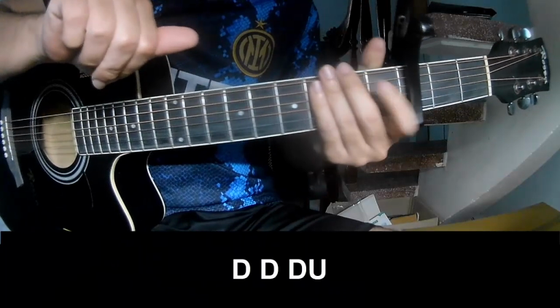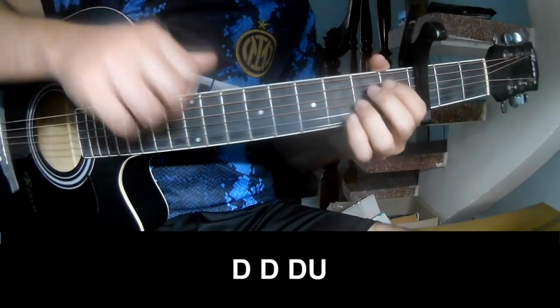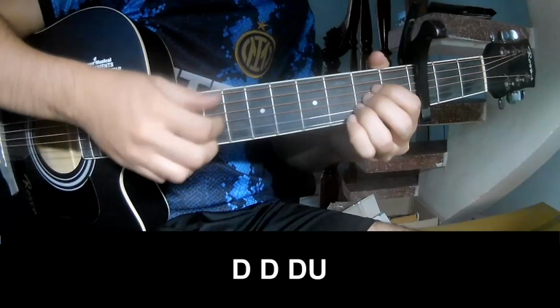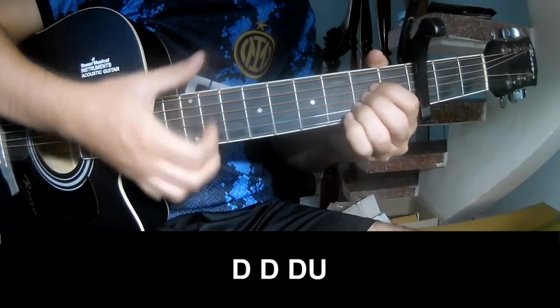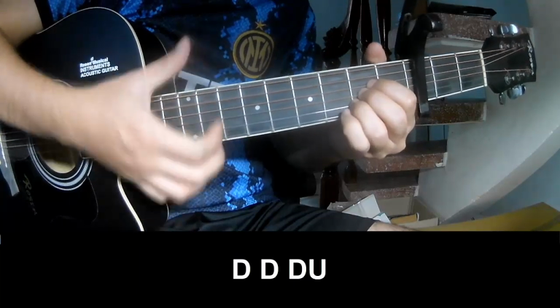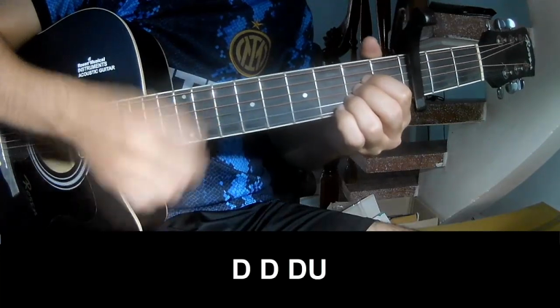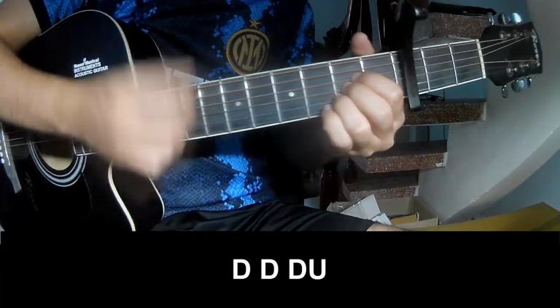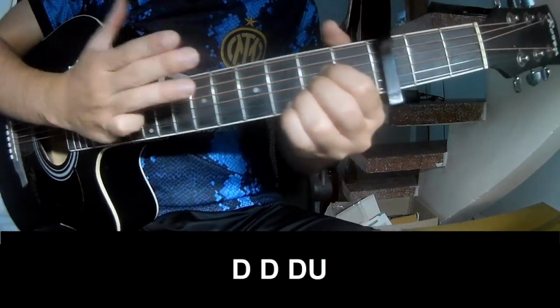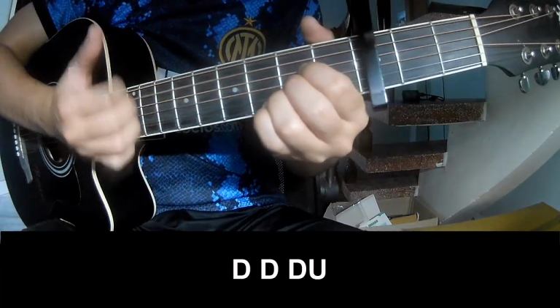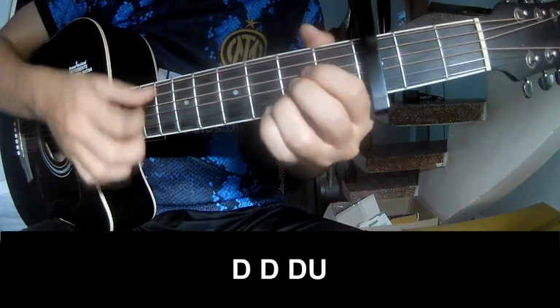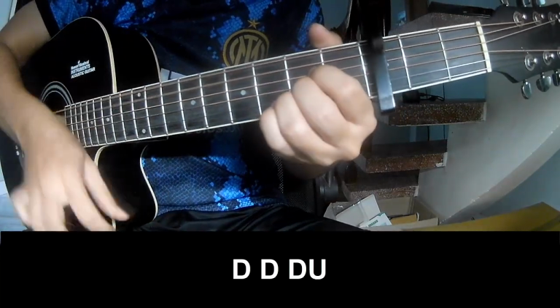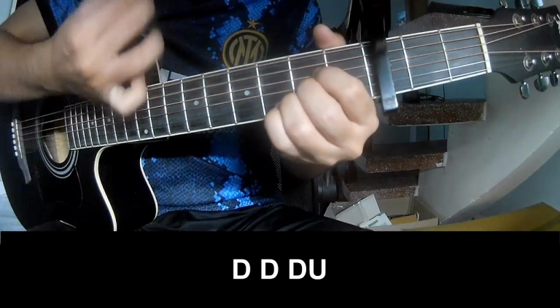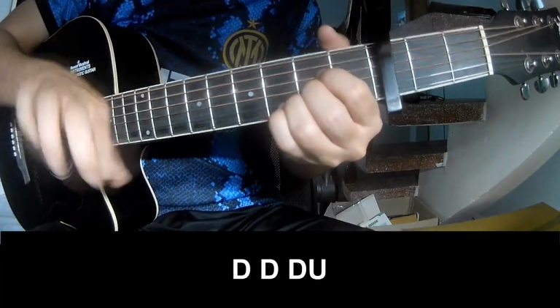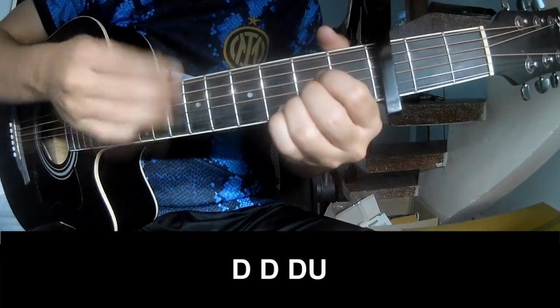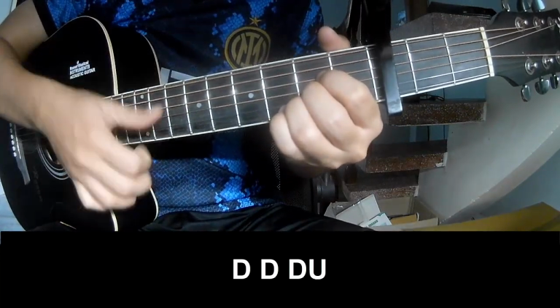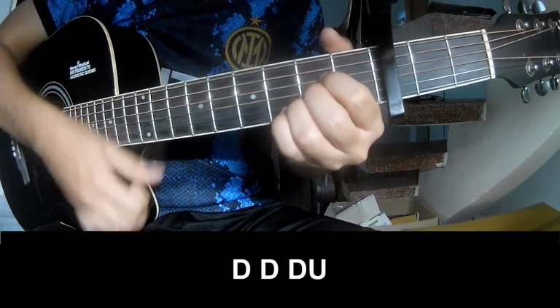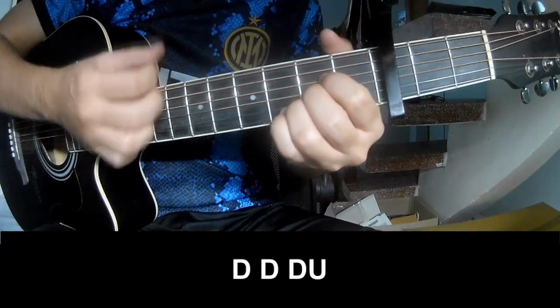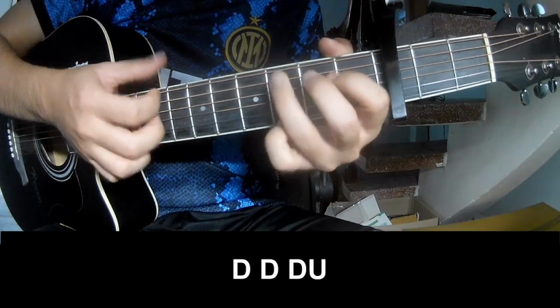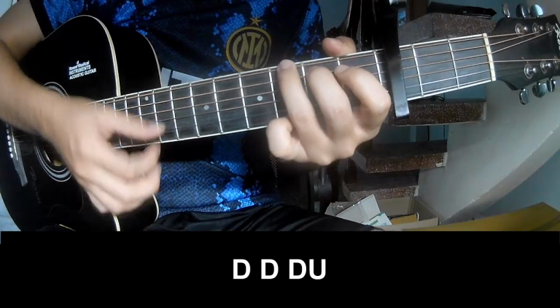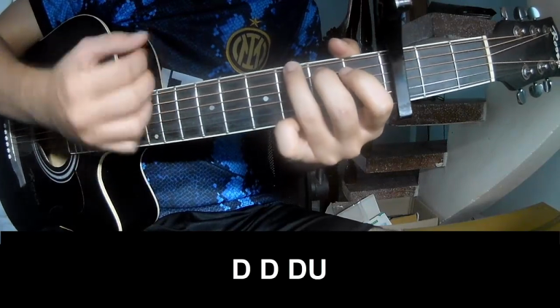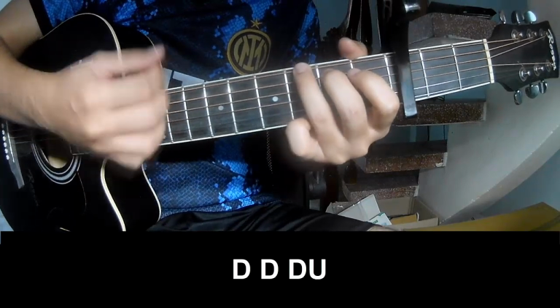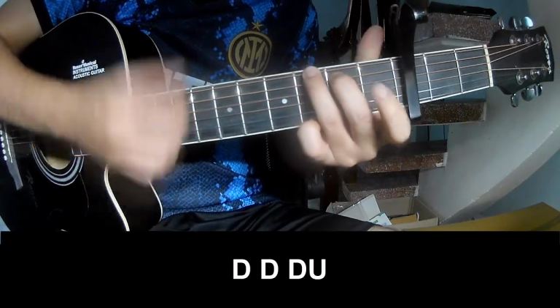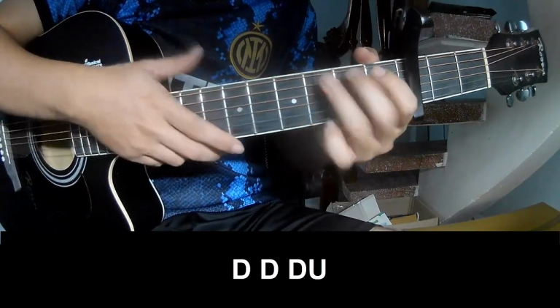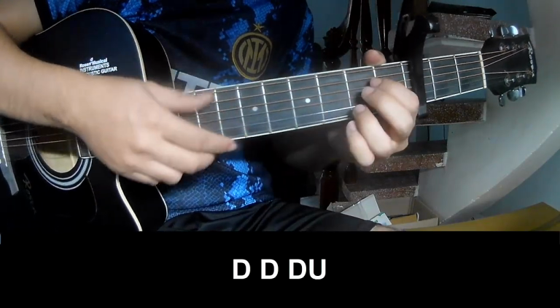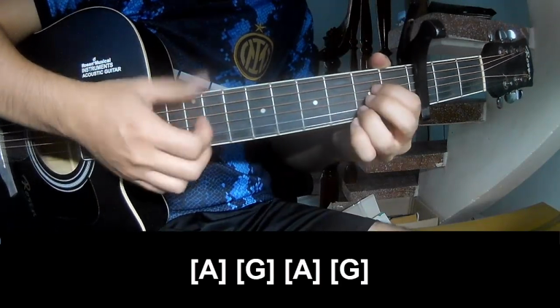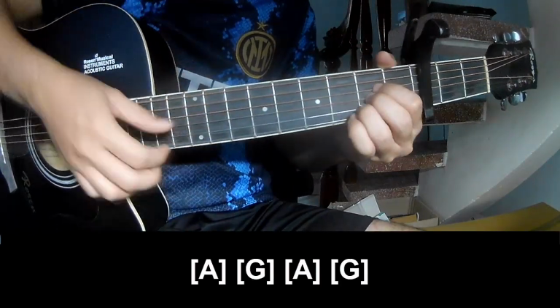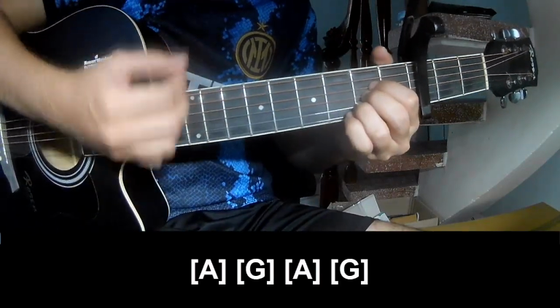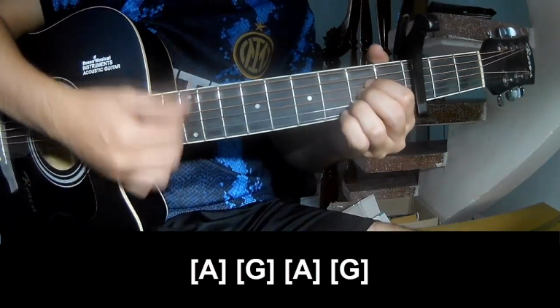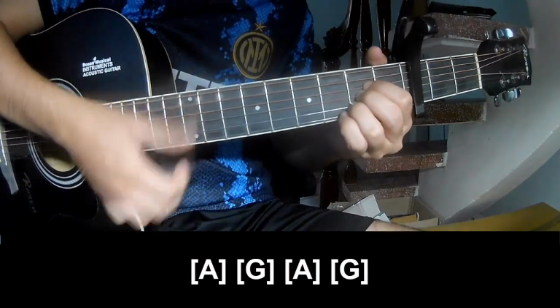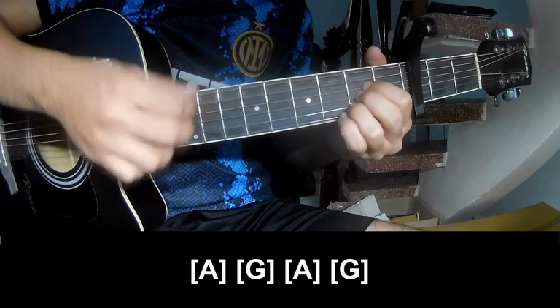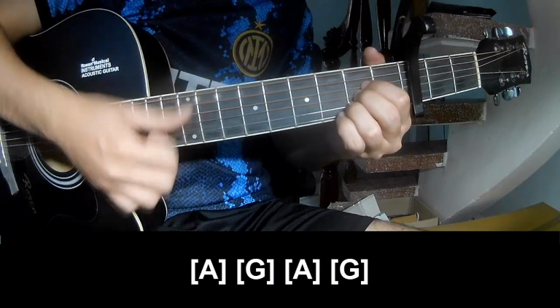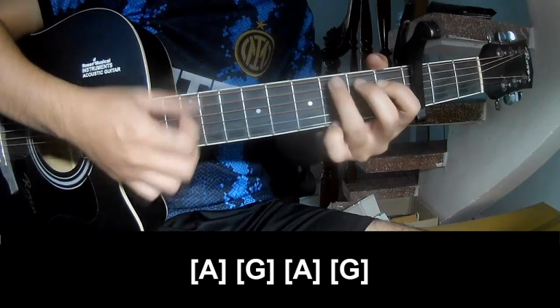The first thing to play is along A and G.